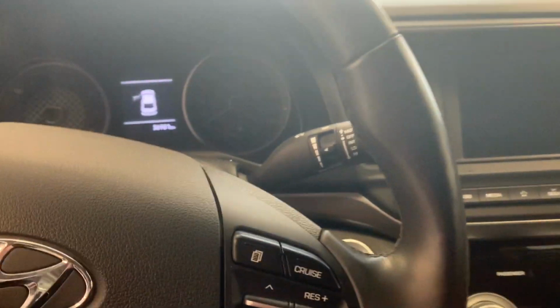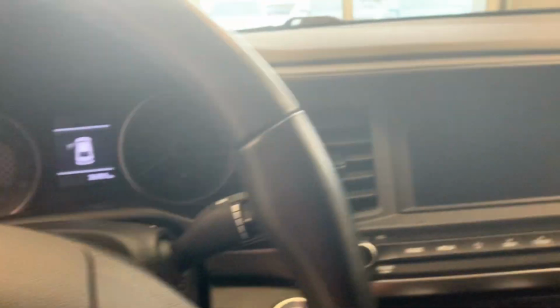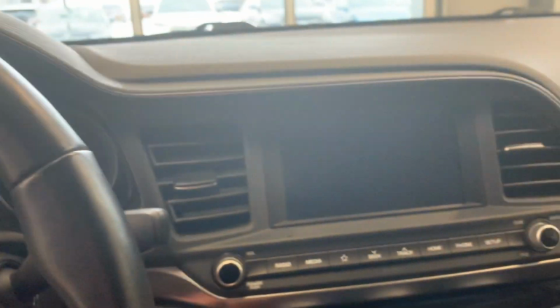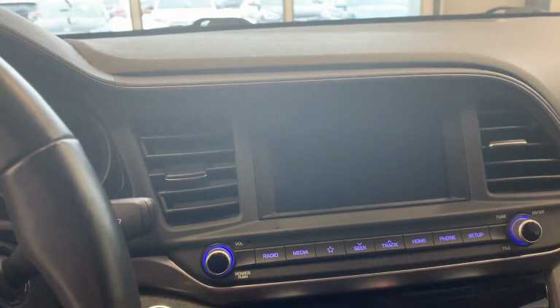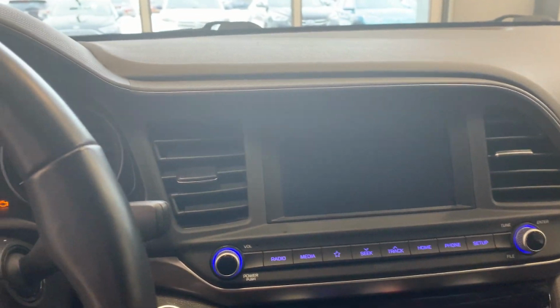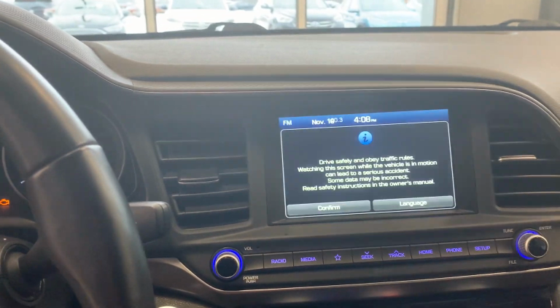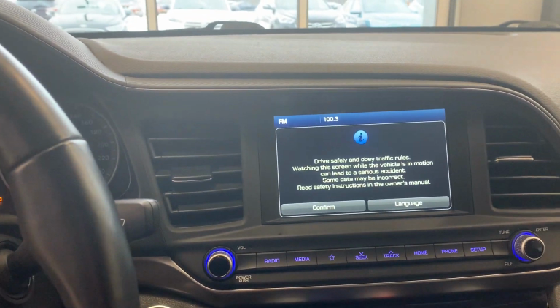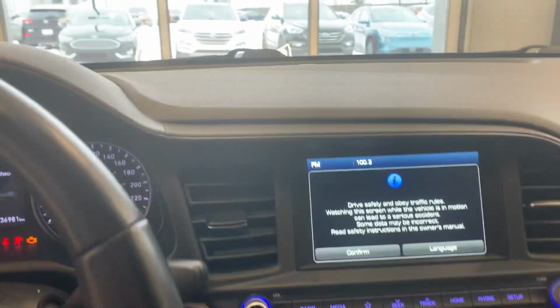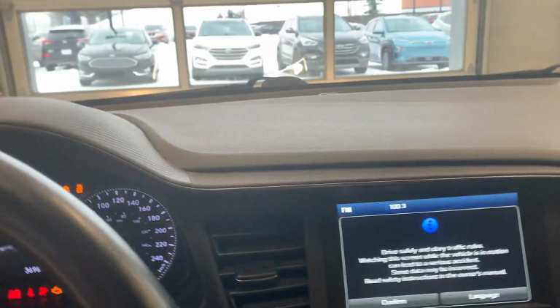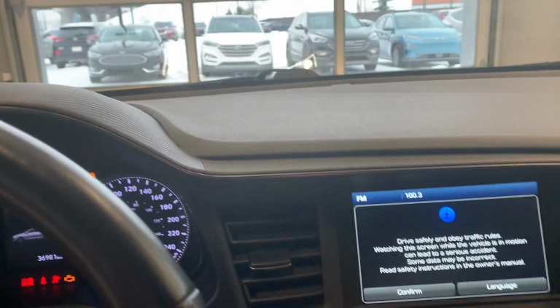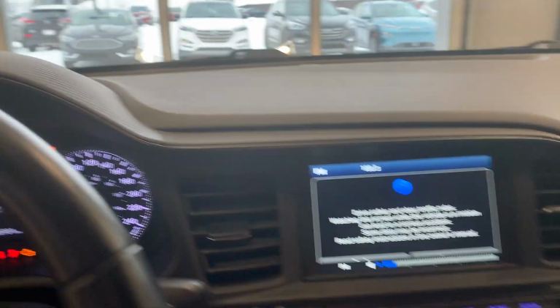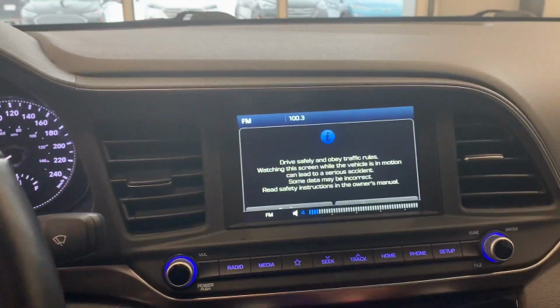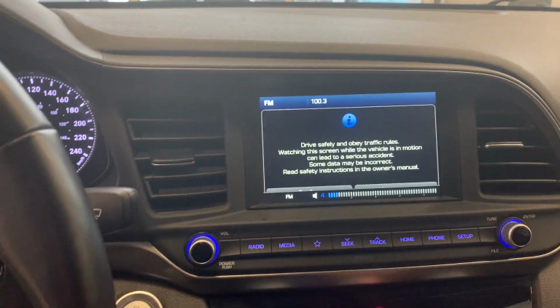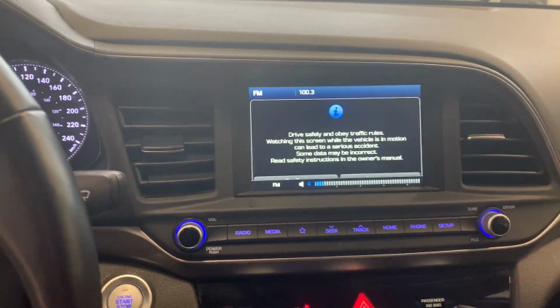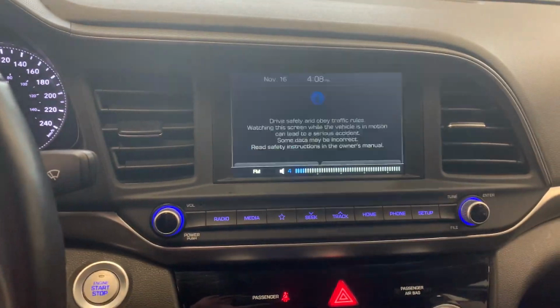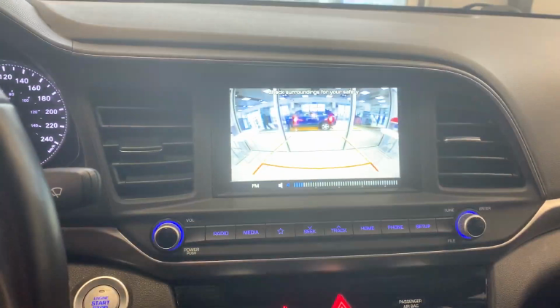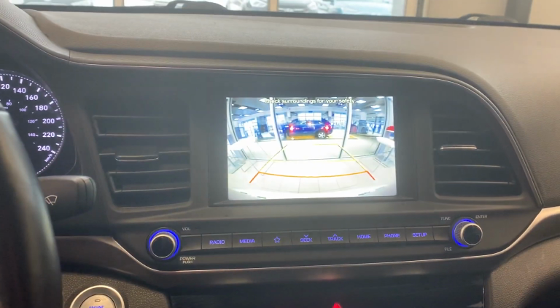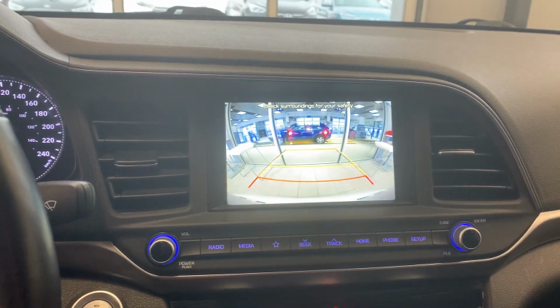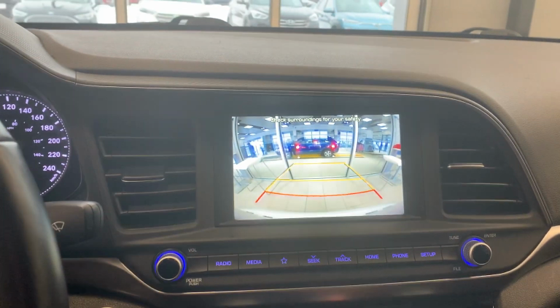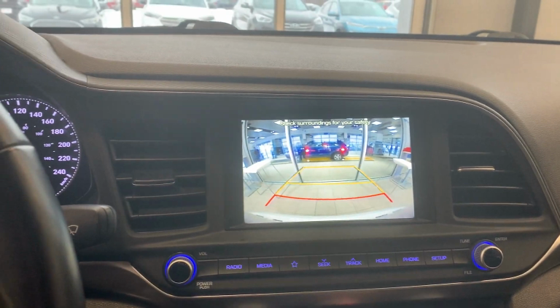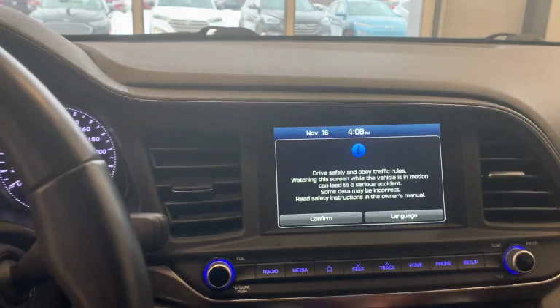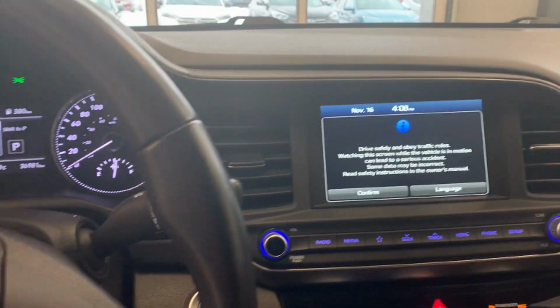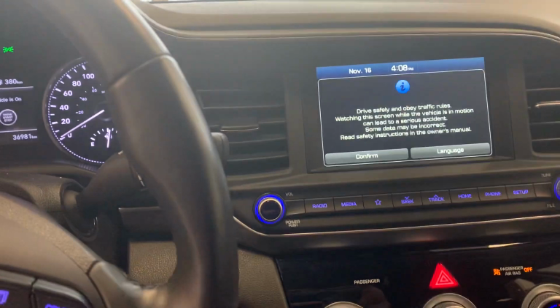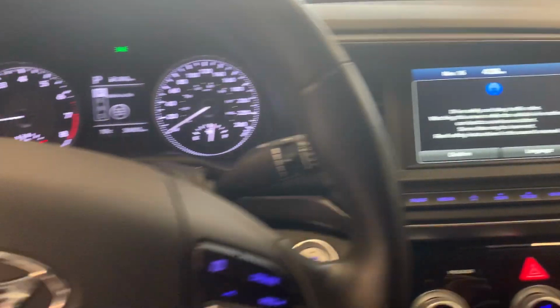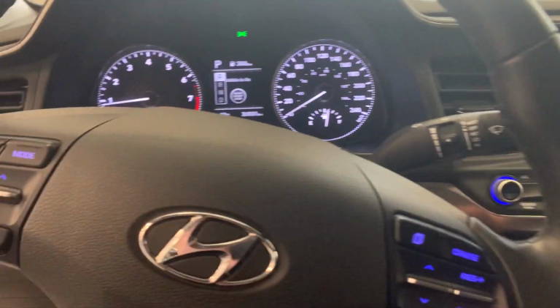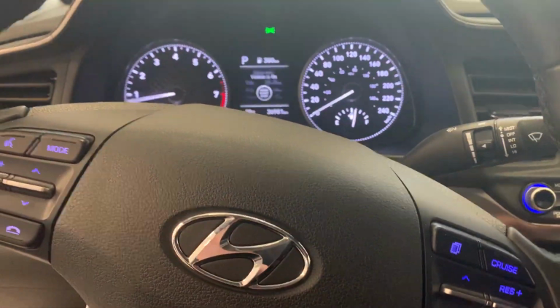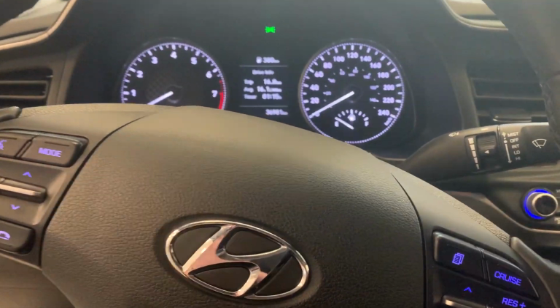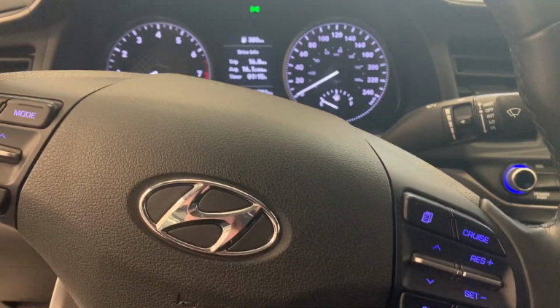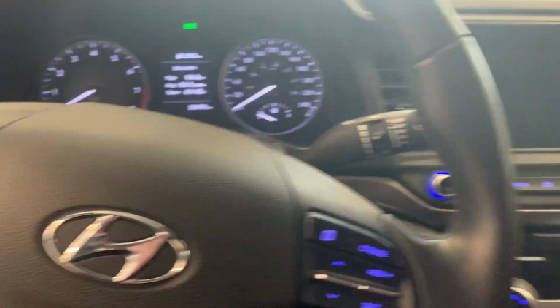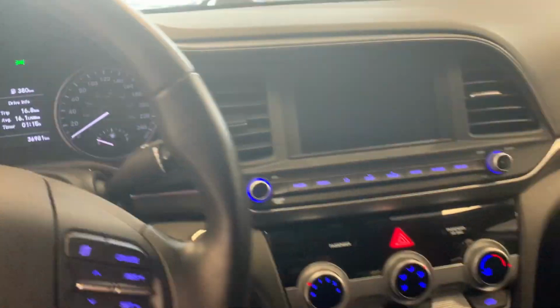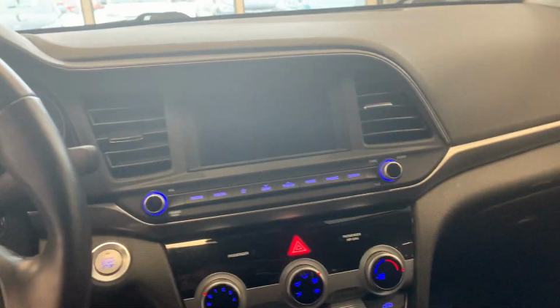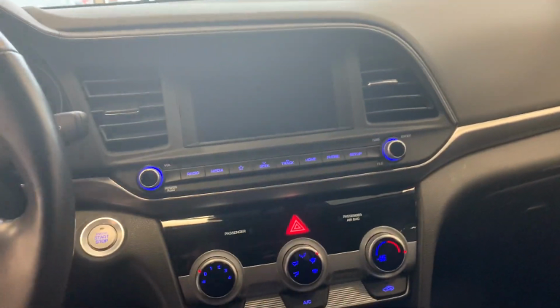Now in the middle, it does have a nice big screen with a nice backup camera as well. It does have rear cross traffic view as well, so it does alert you if there's anybody behind you.